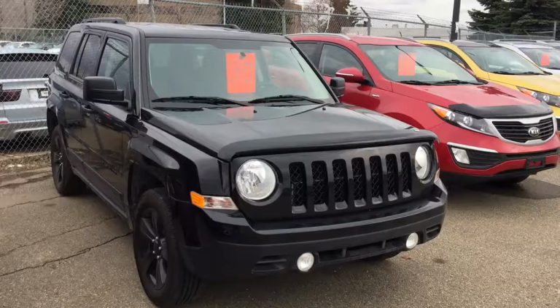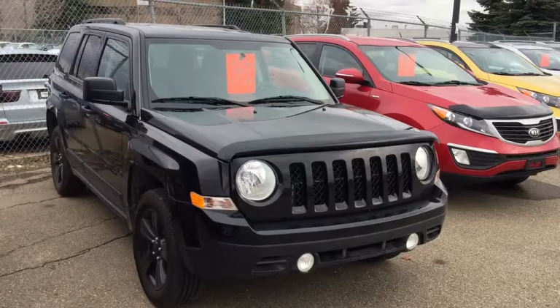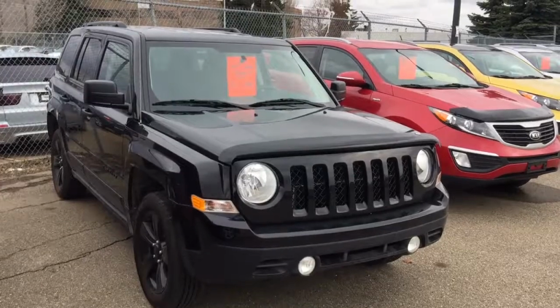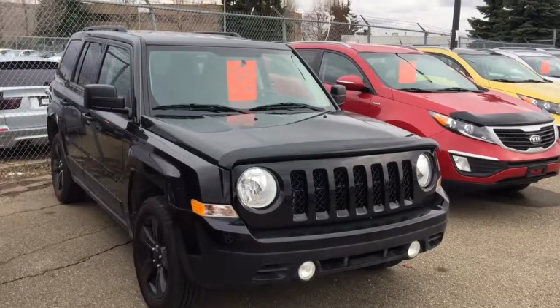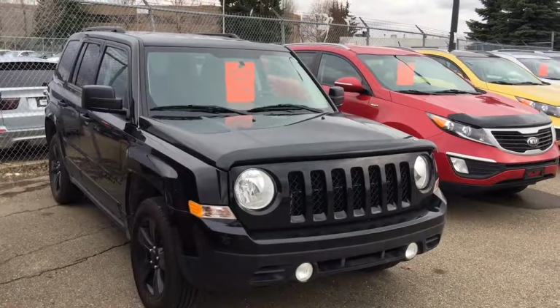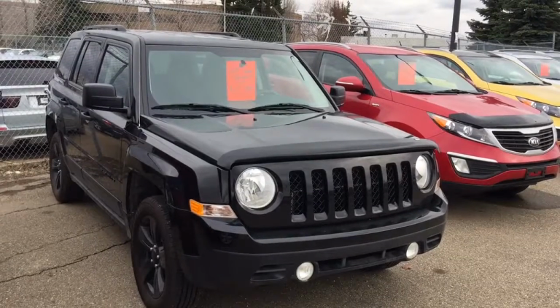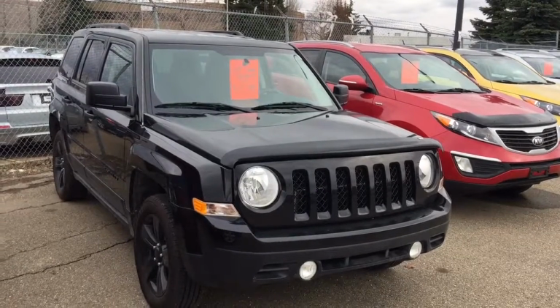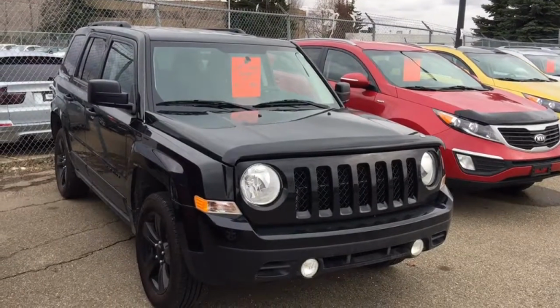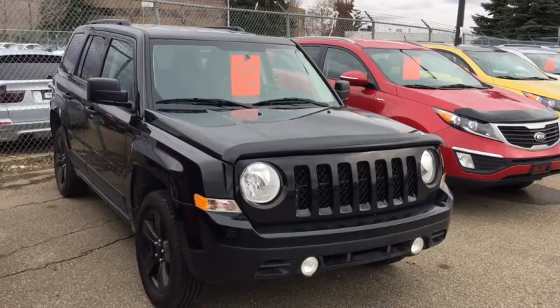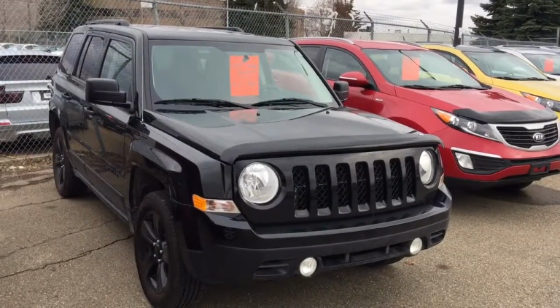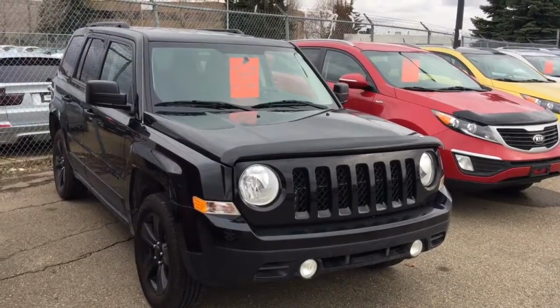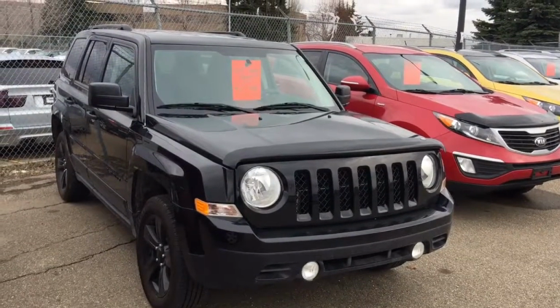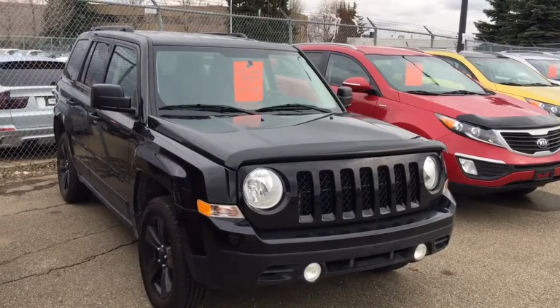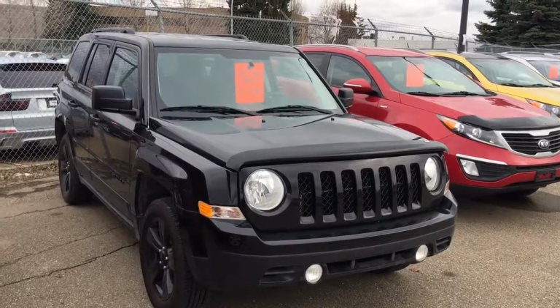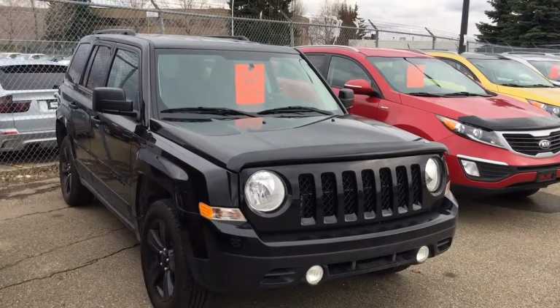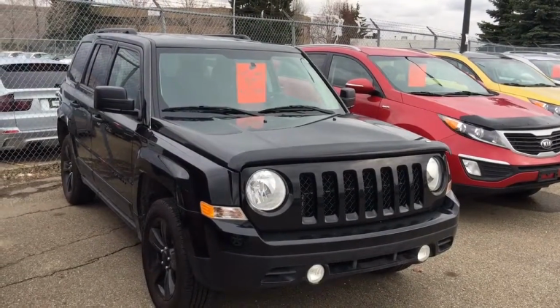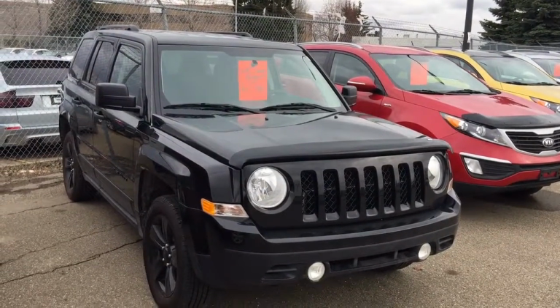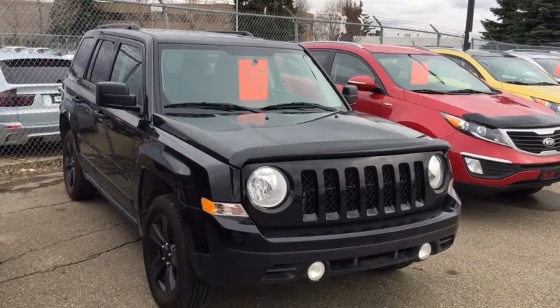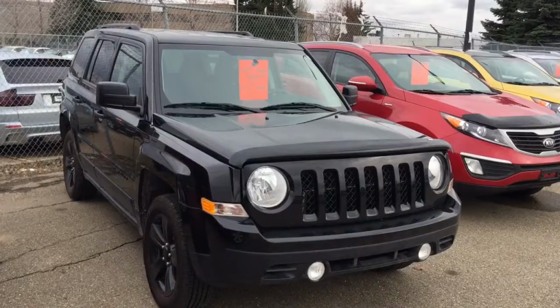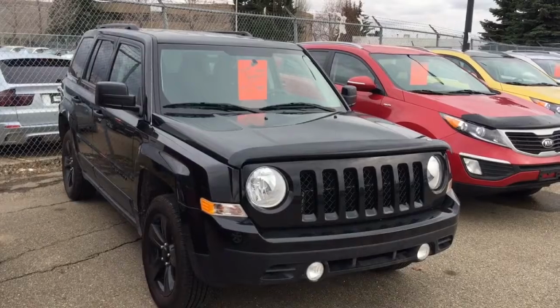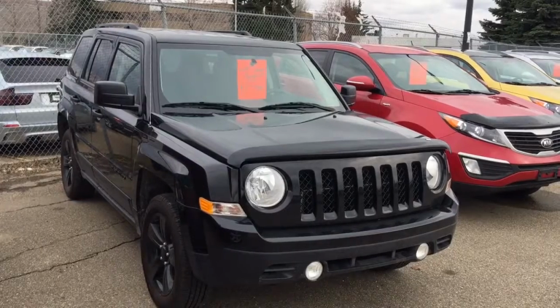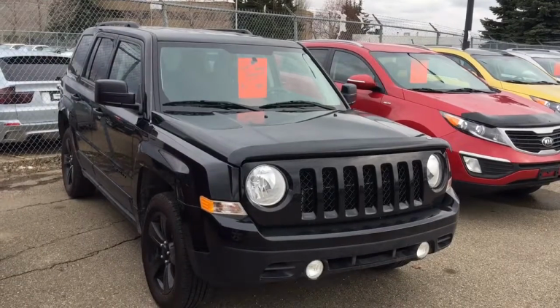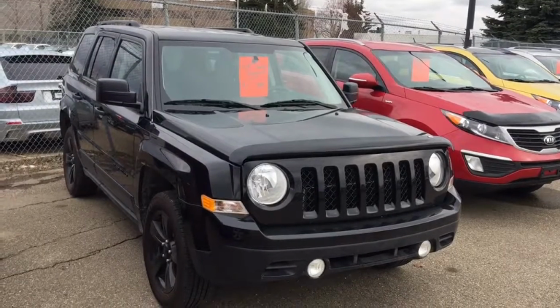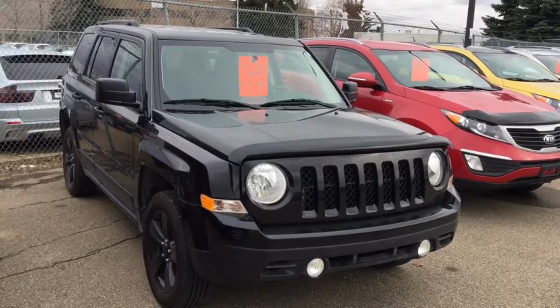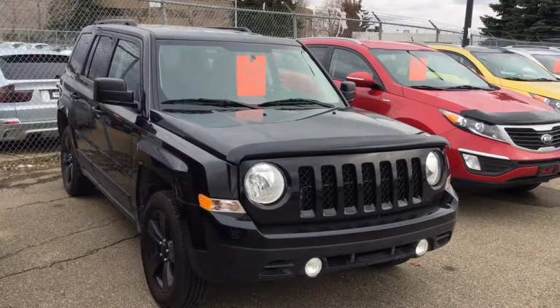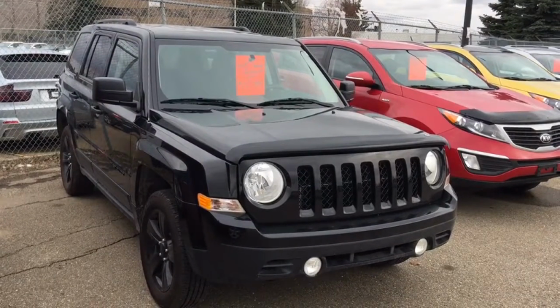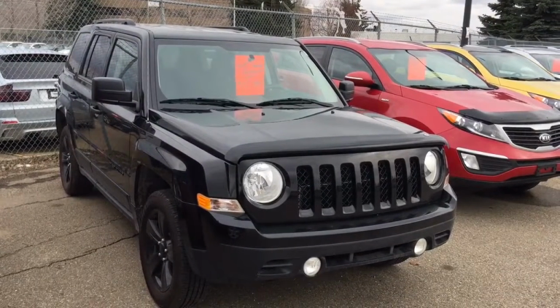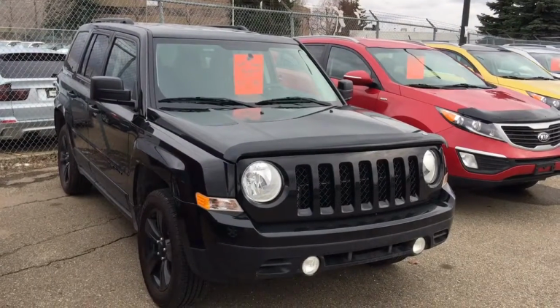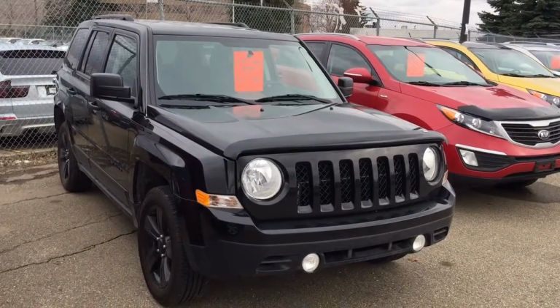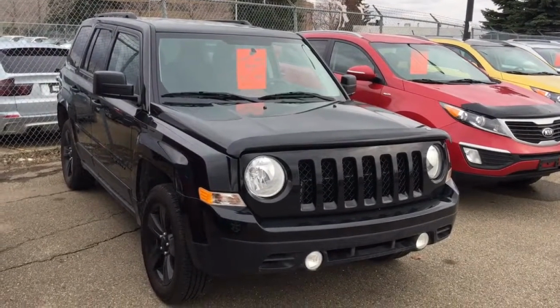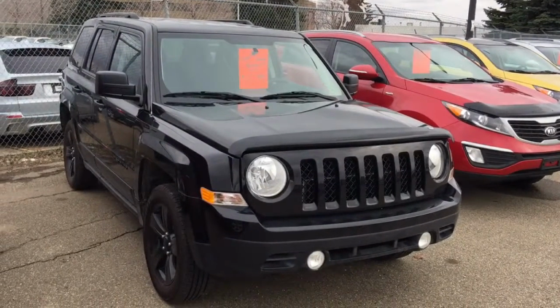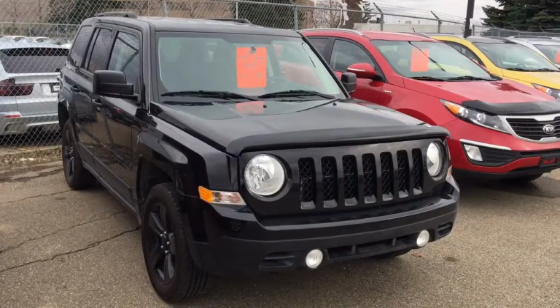Good afternoon, this is Andy Lam from Mayfield Toyota Priyong Supercenter. Today I would like to present you a 2015 Jeep Patriot, black in color.